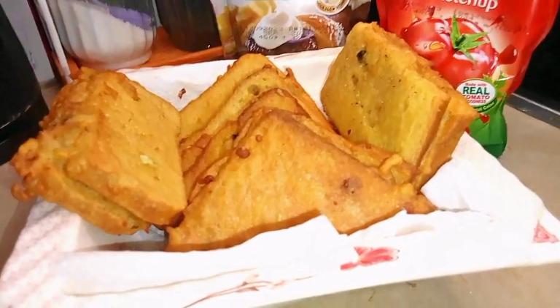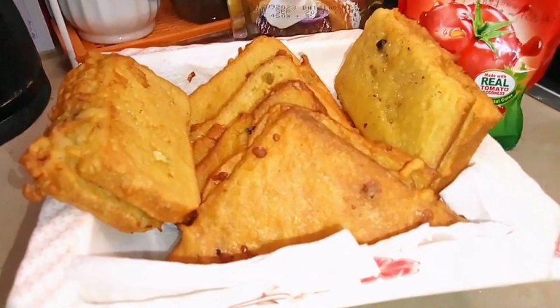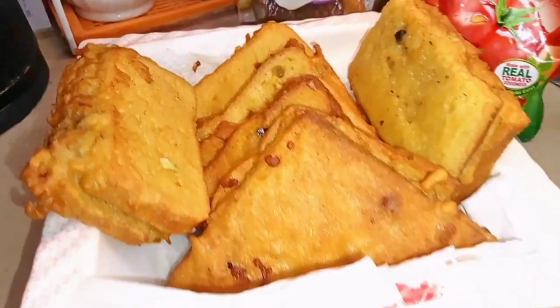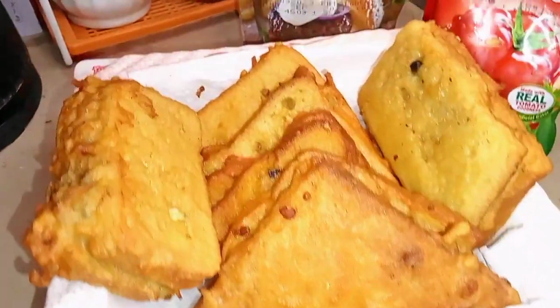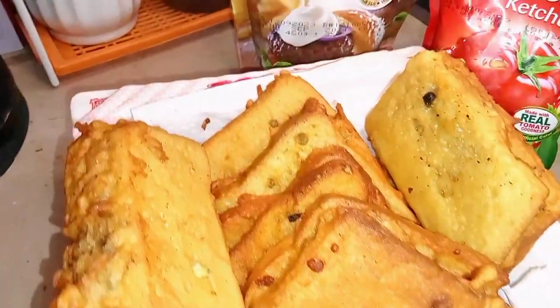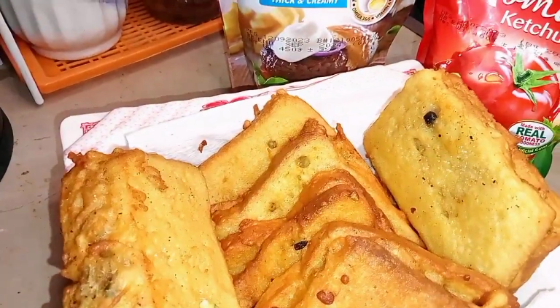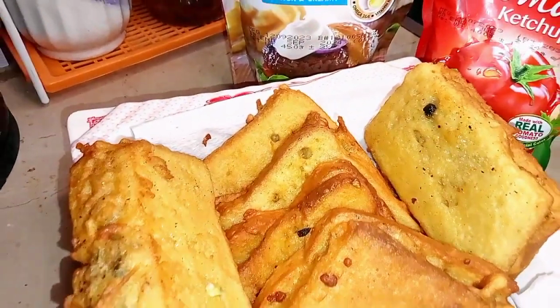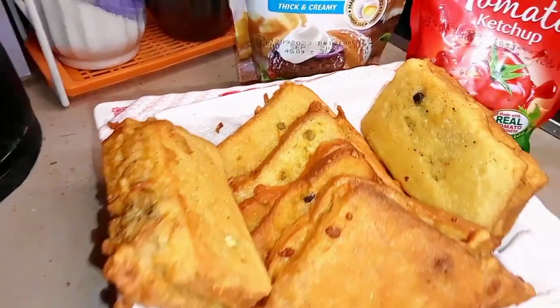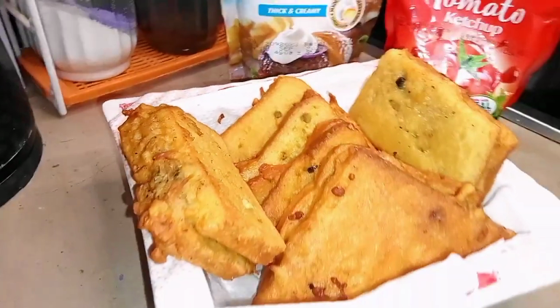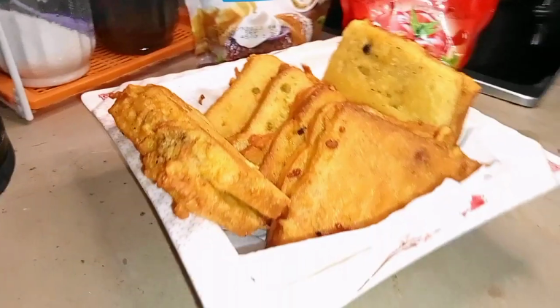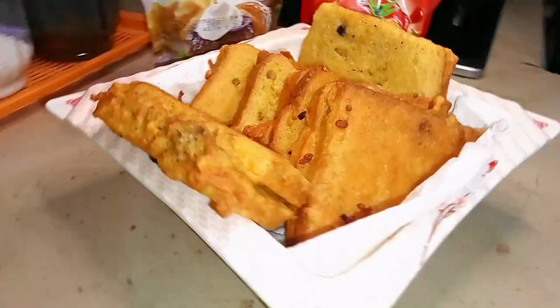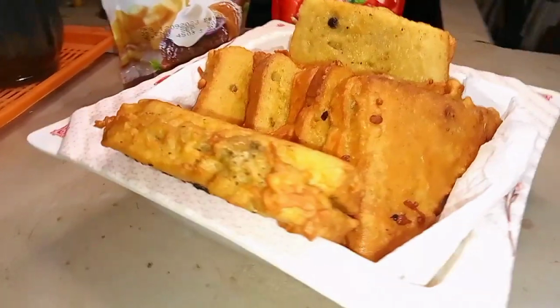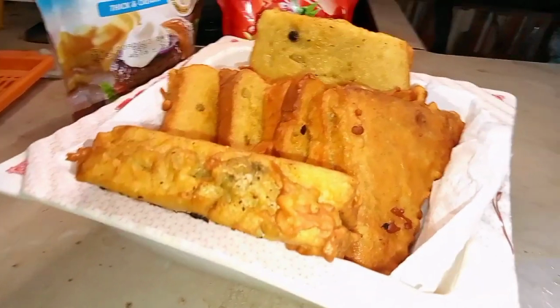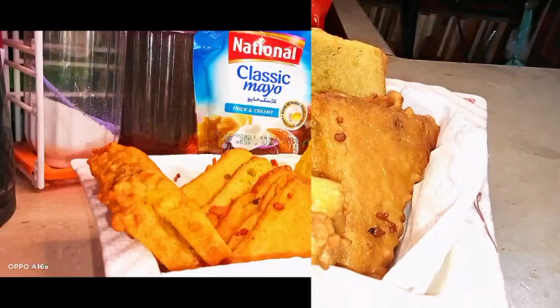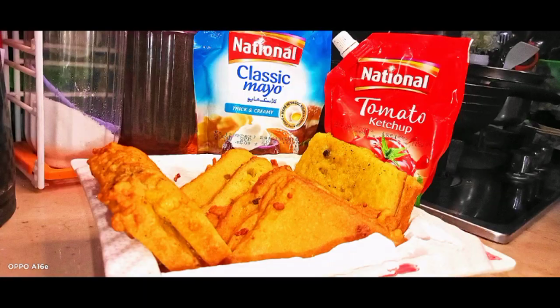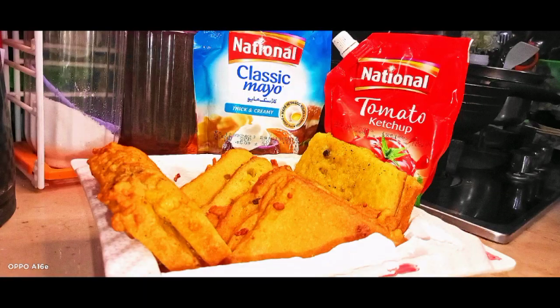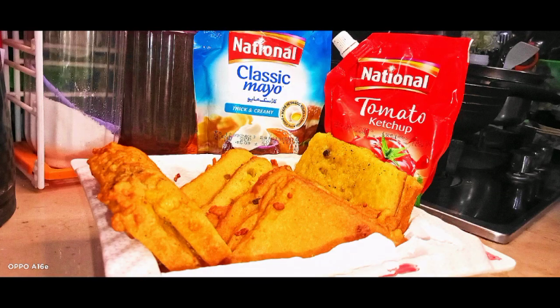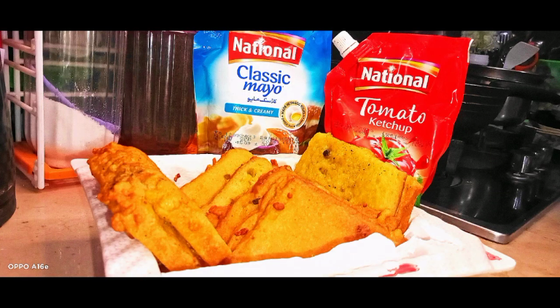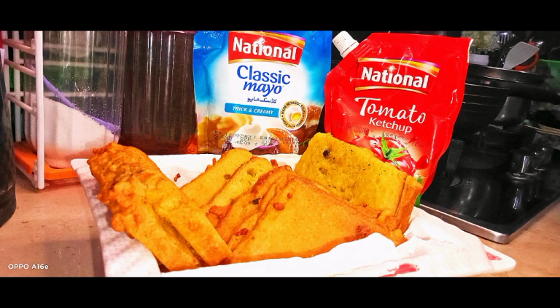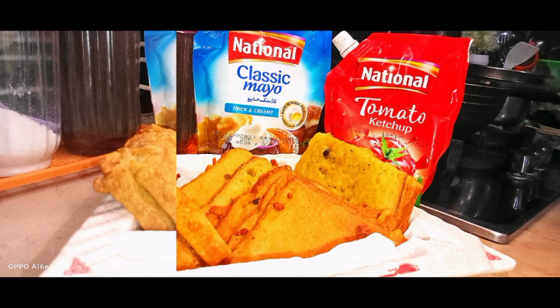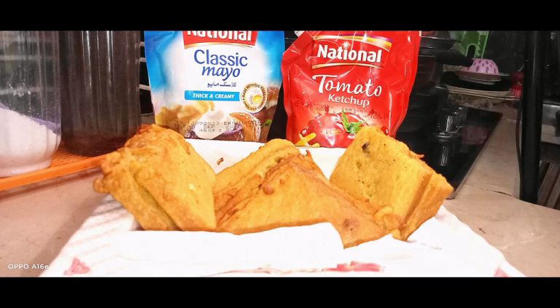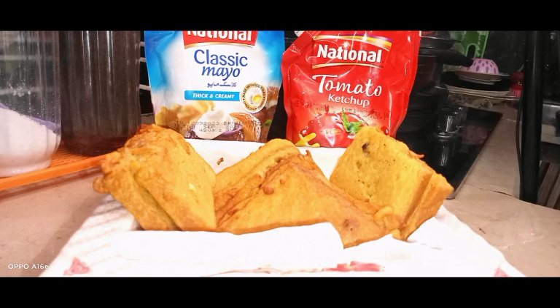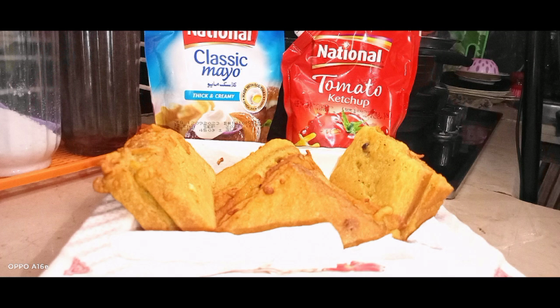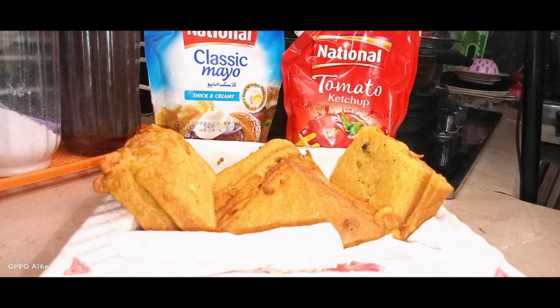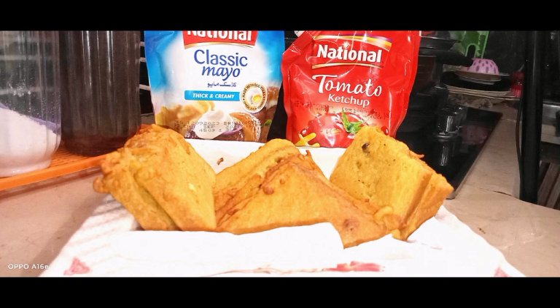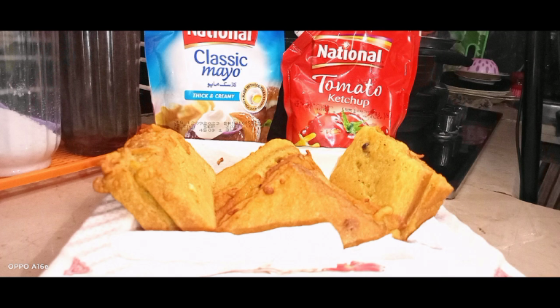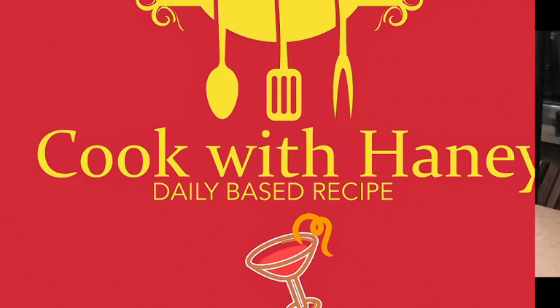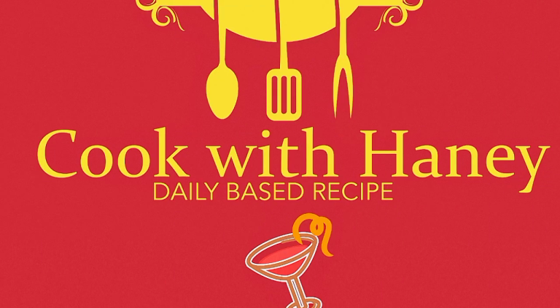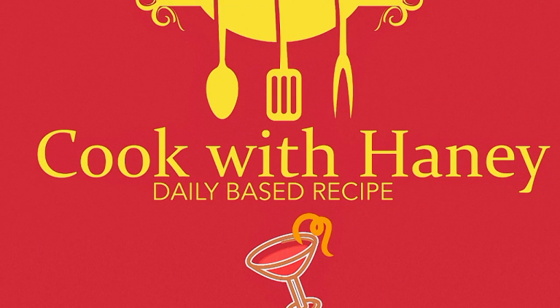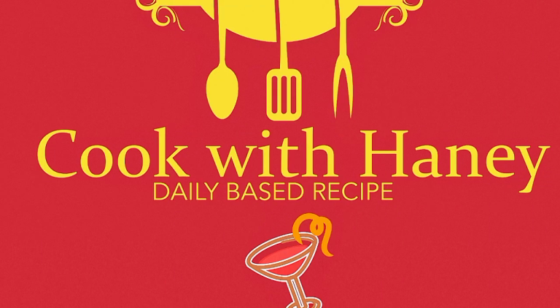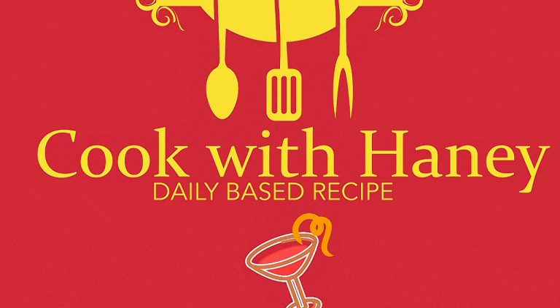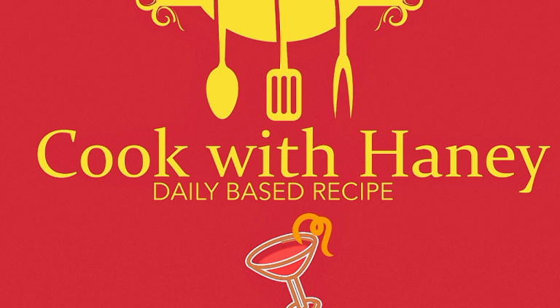Please try this recipe at home and tell me. And to everyone who has subscribed to my channel, thank you so much. Allah Hafiz.